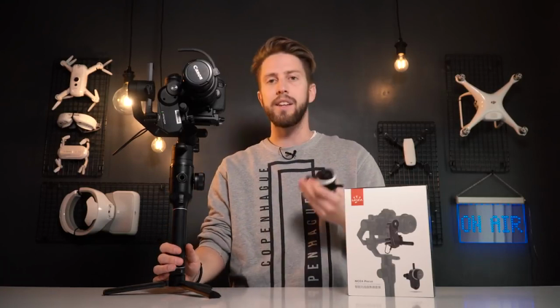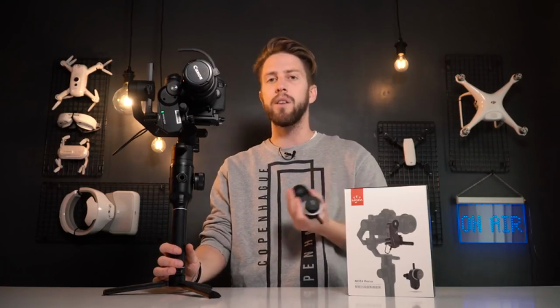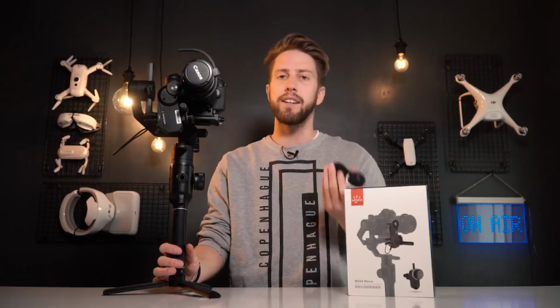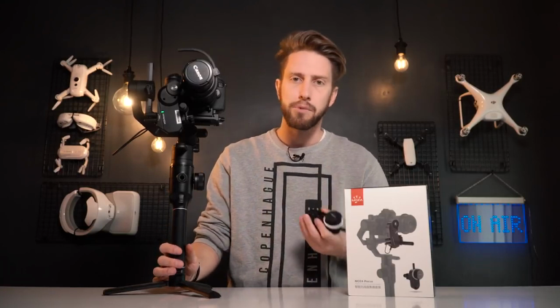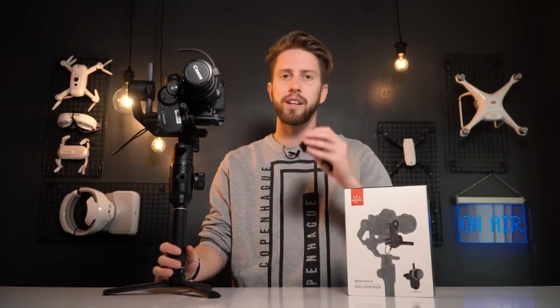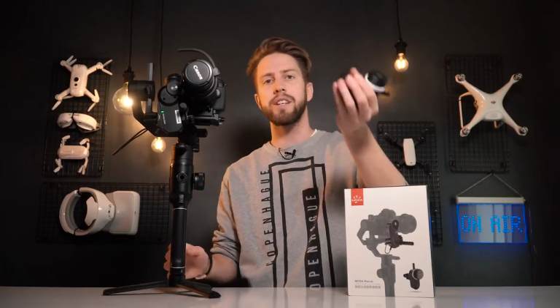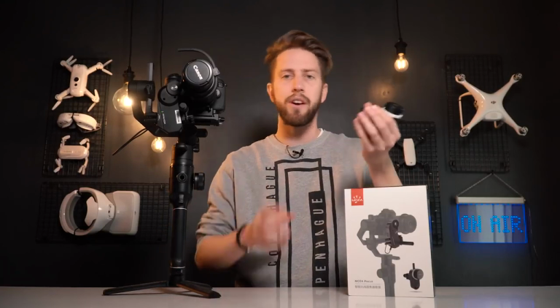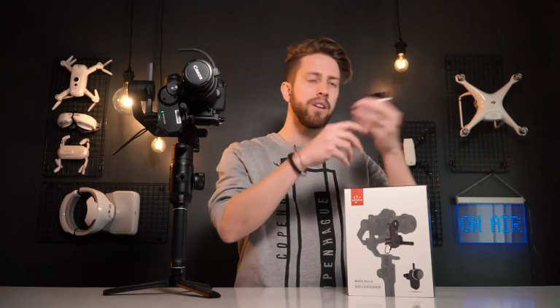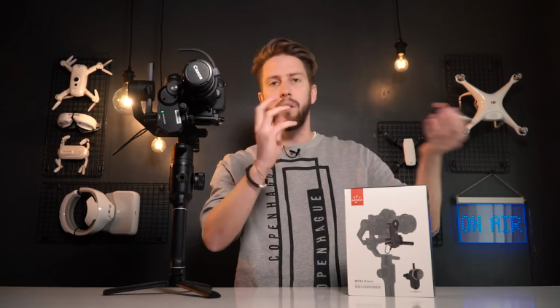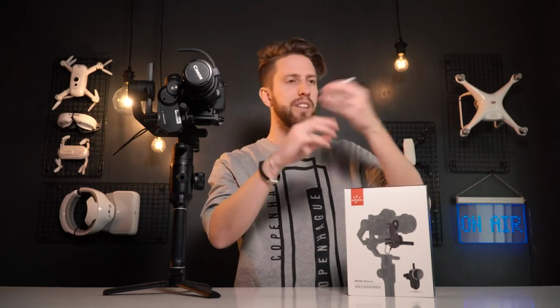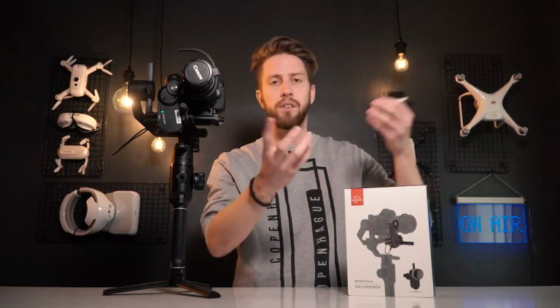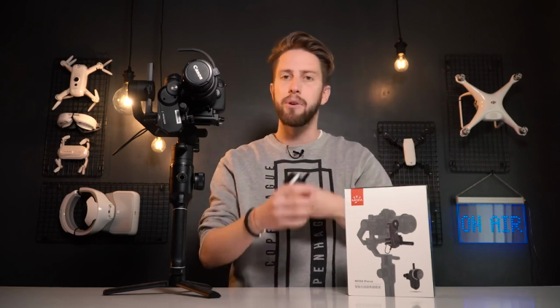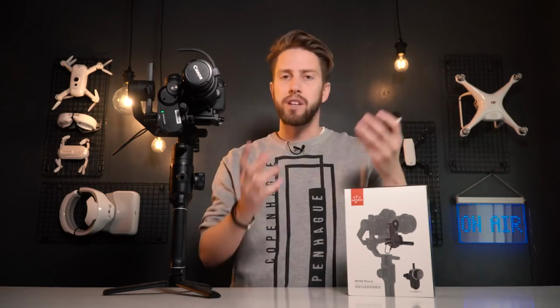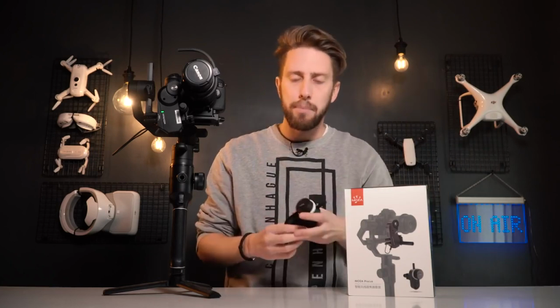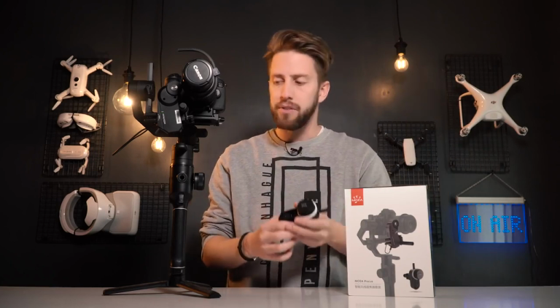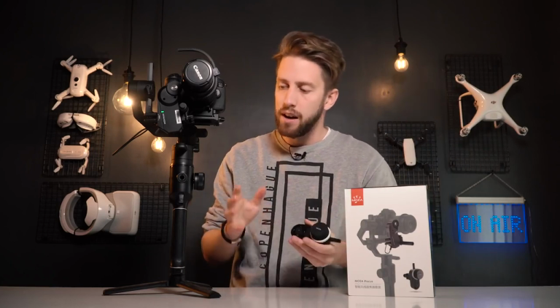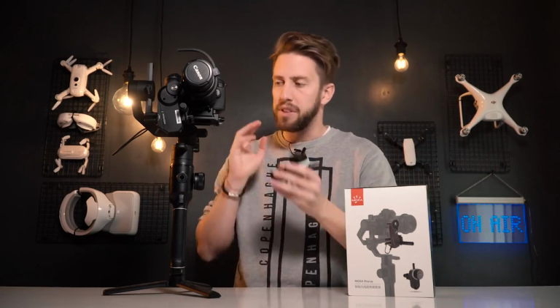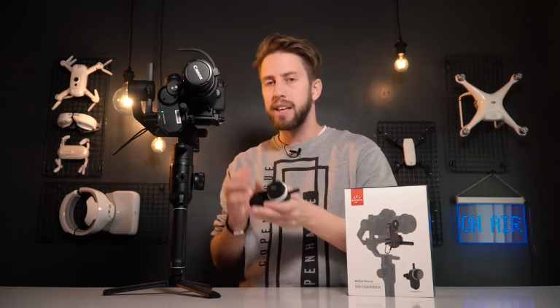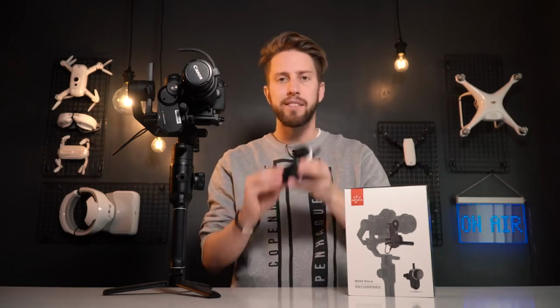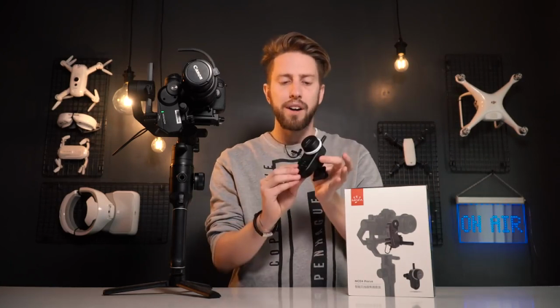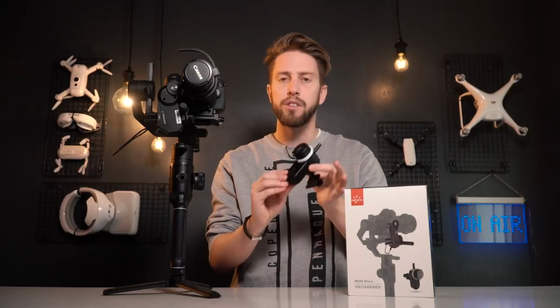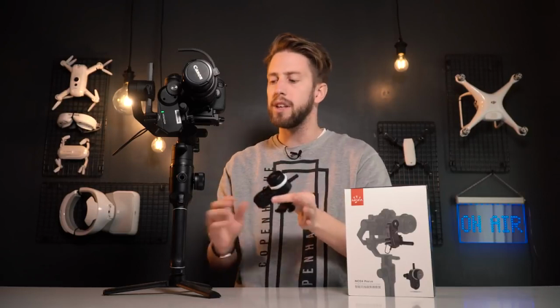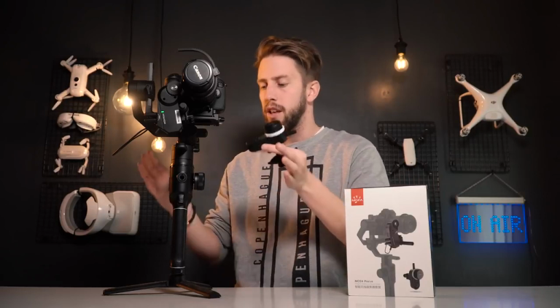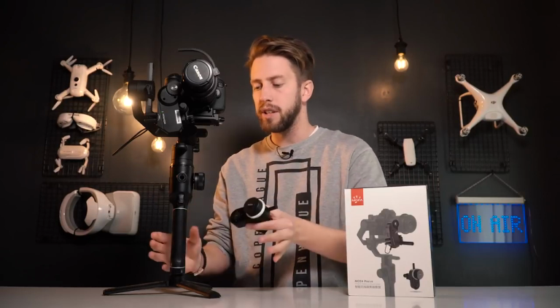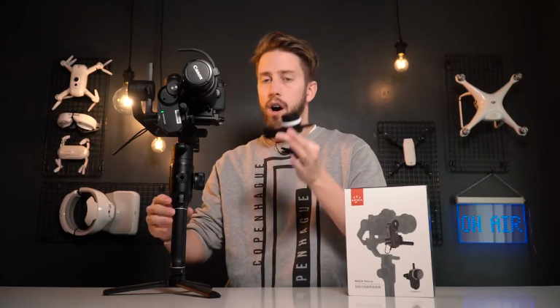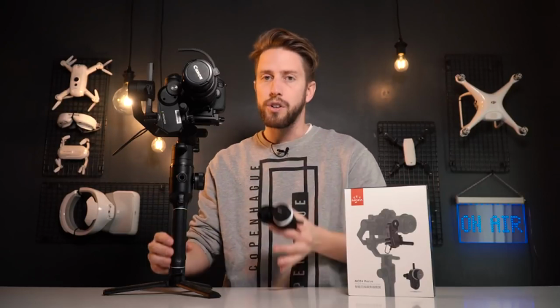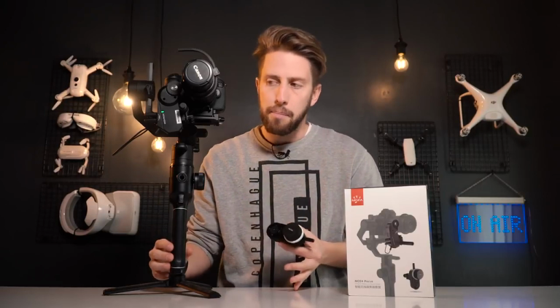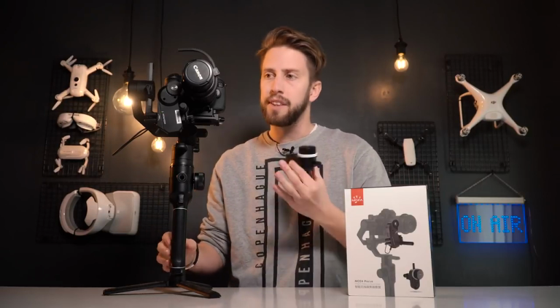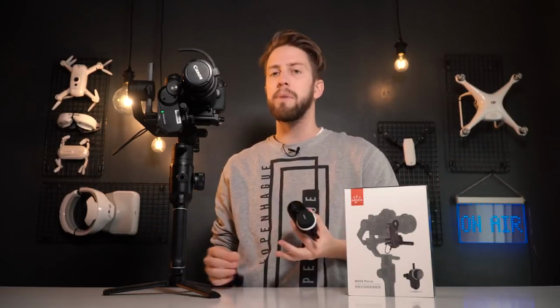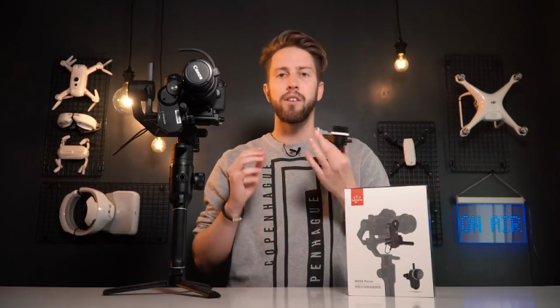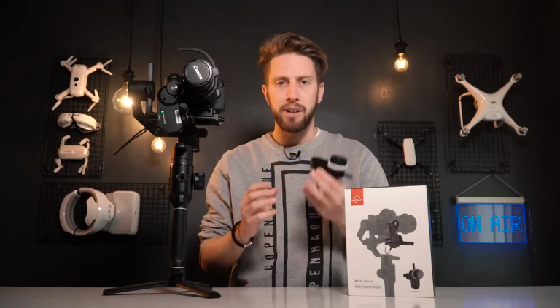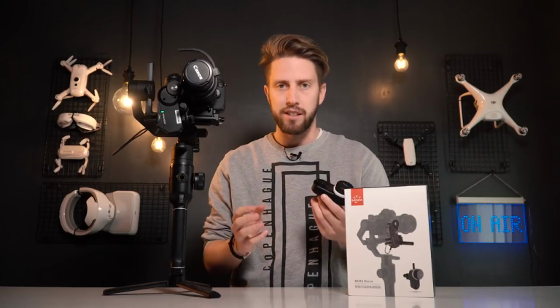Until now, all those kinds of systems were connected to your camera — you had to put all the stuff around your camera and it was kind of complicated. But right now, with a simple cable and some wireless modules, you can use it on your gimbal, and this will make your life much easier.